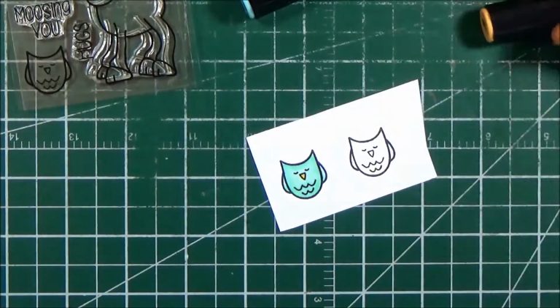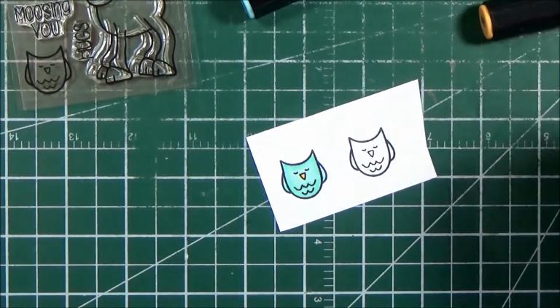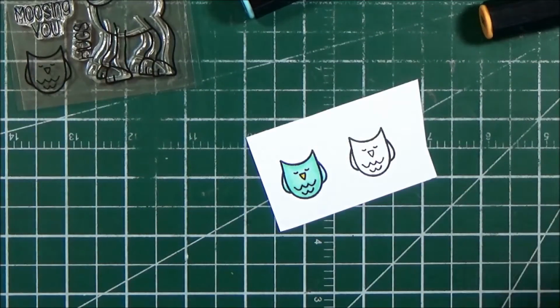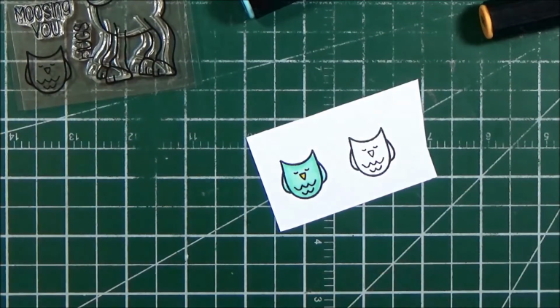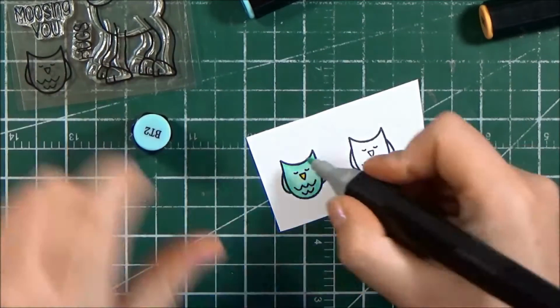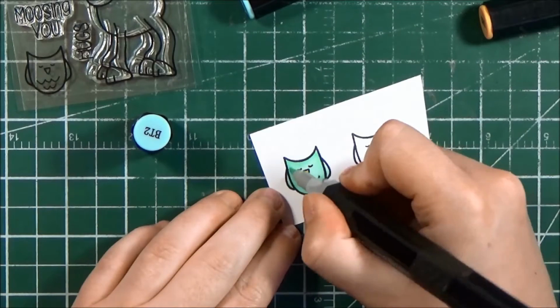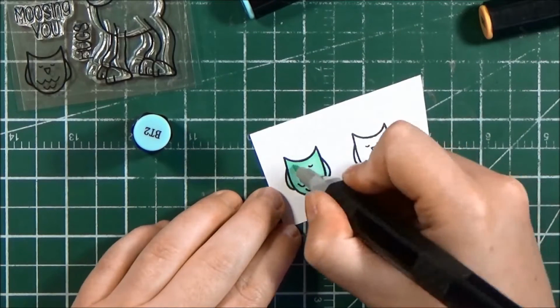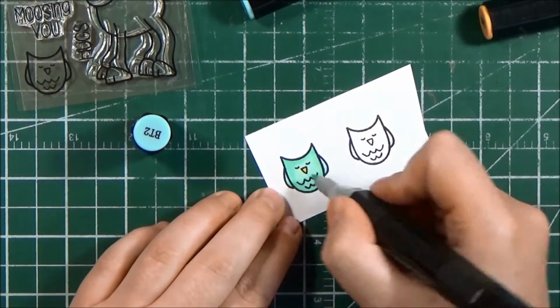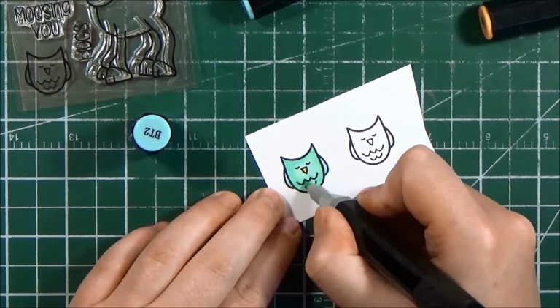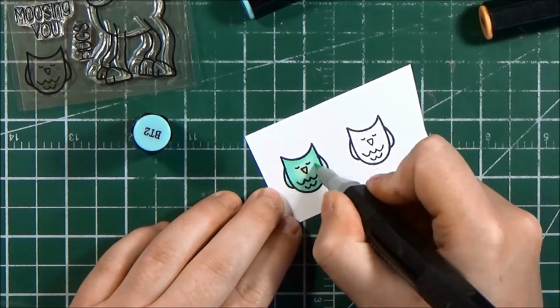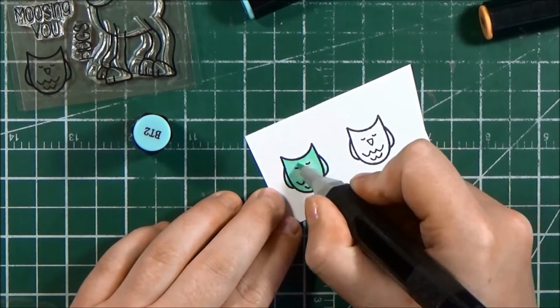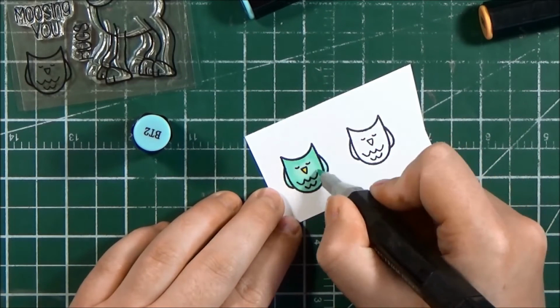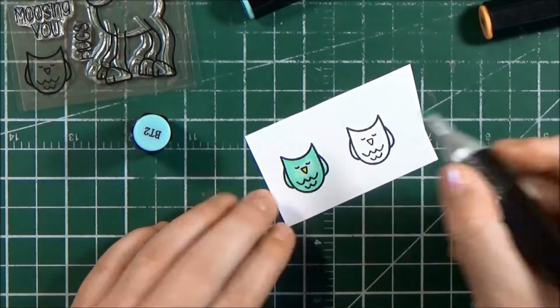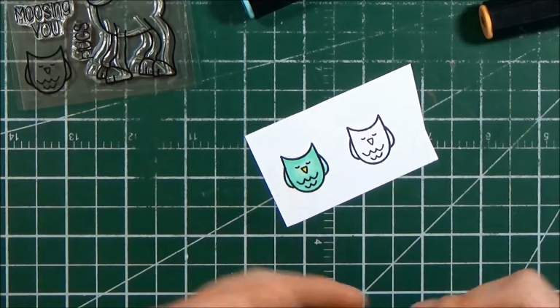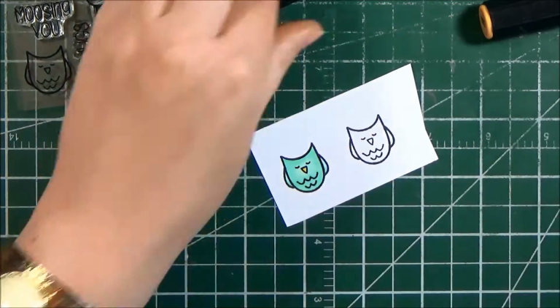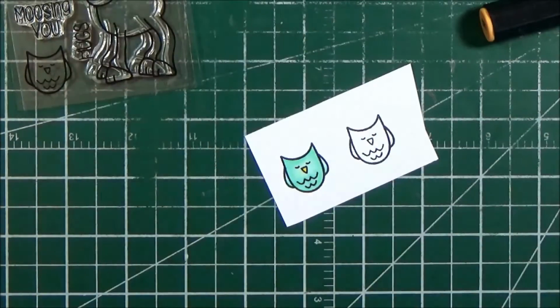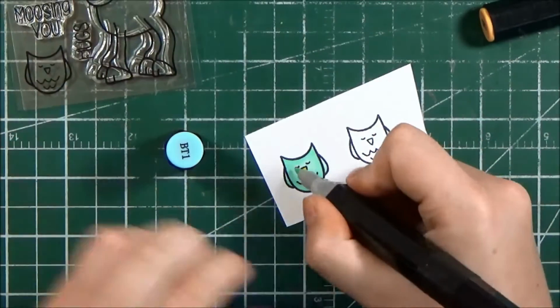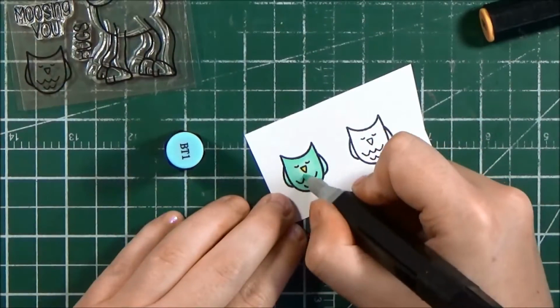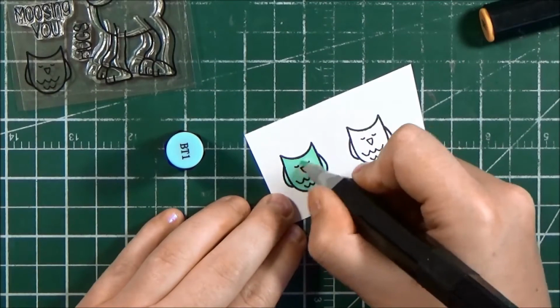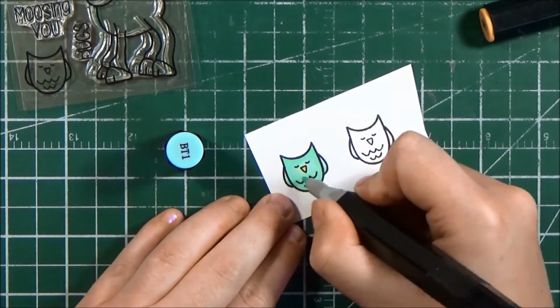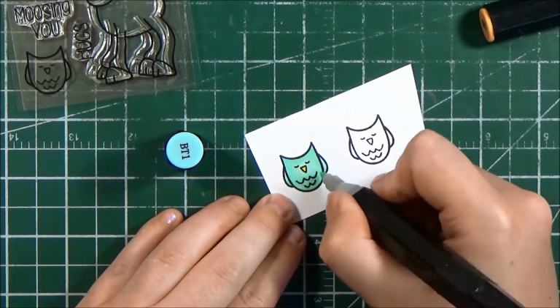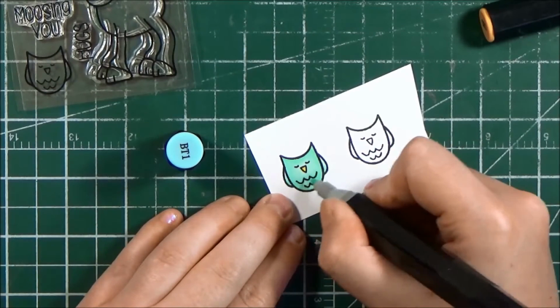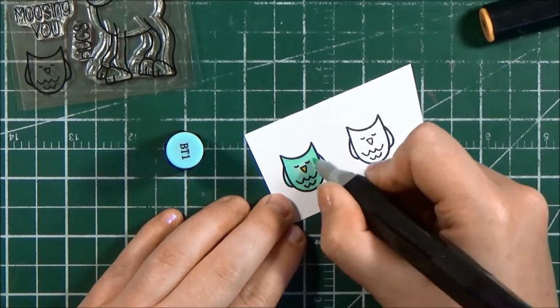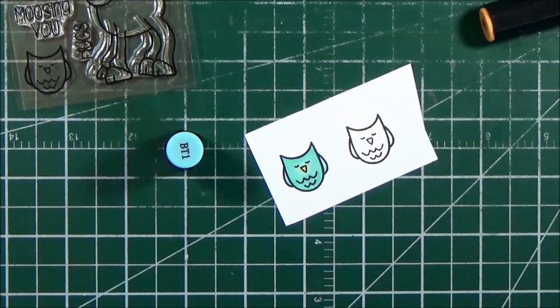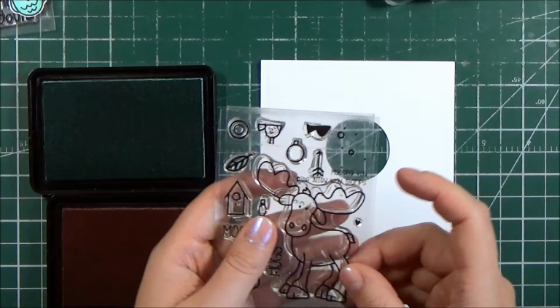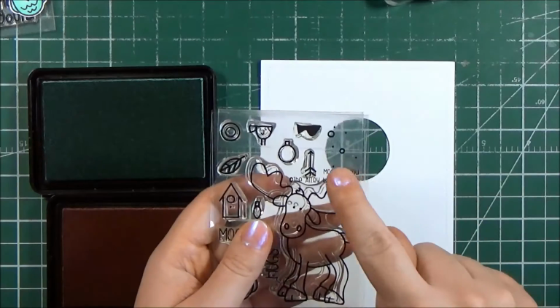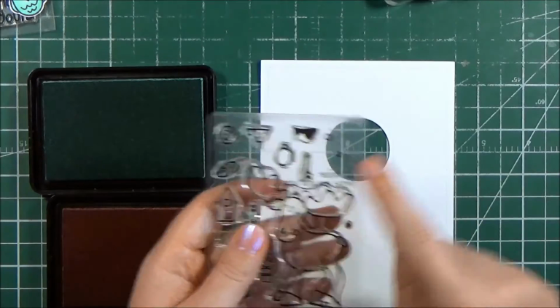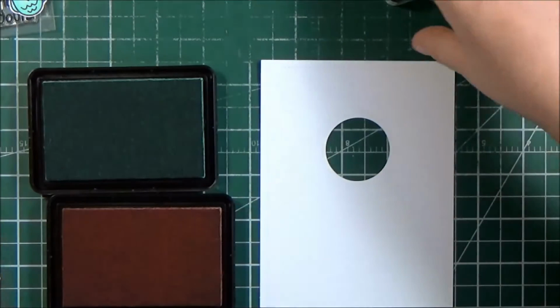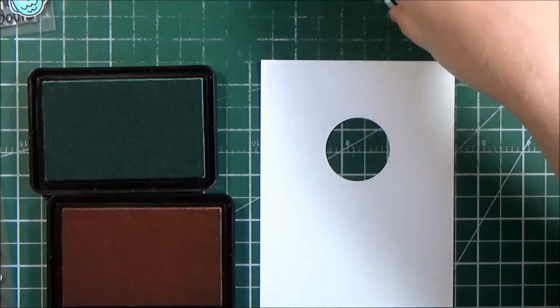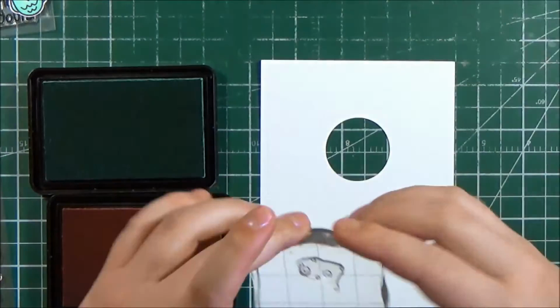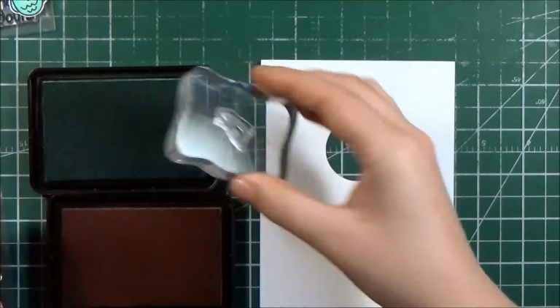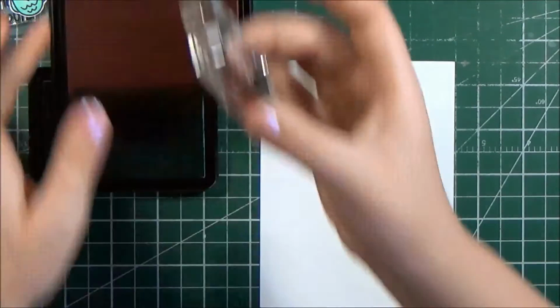Now I realize that I really need to go in with a mid-tone for my owl, so I pull a BT2 marker and then I blend it all out again using my BT1 marker.